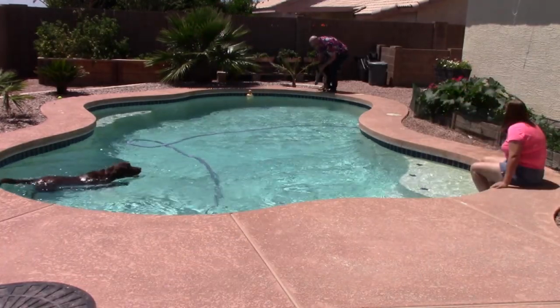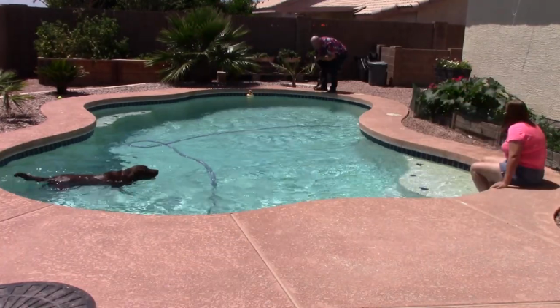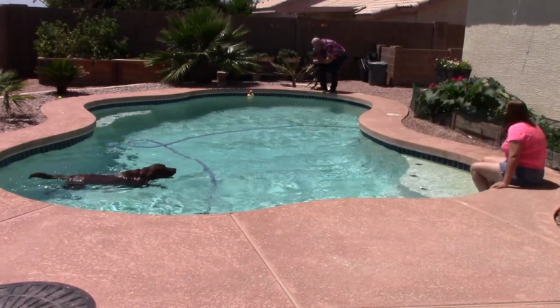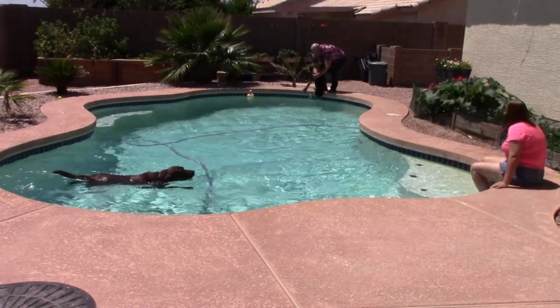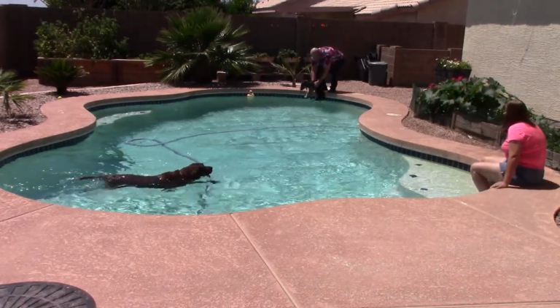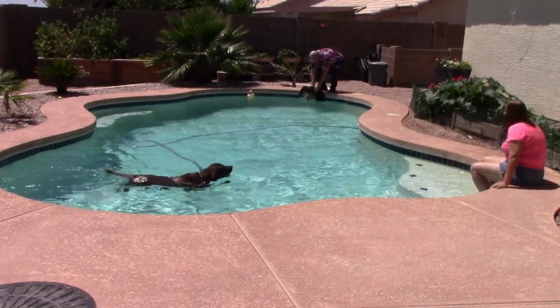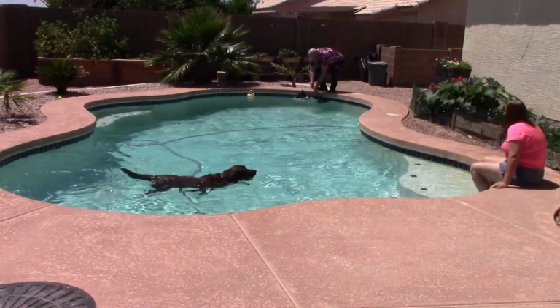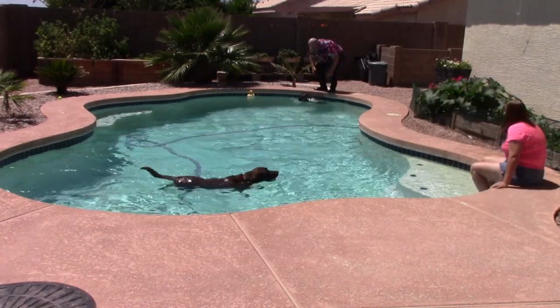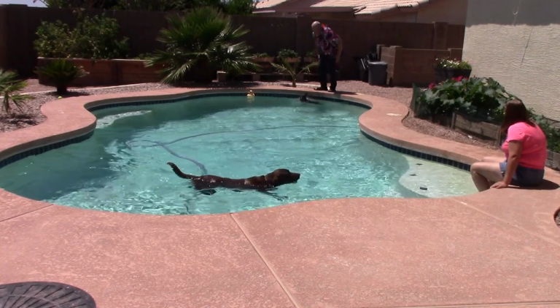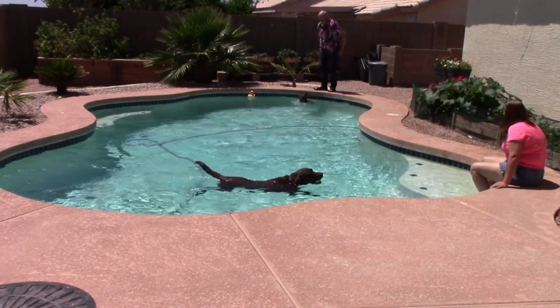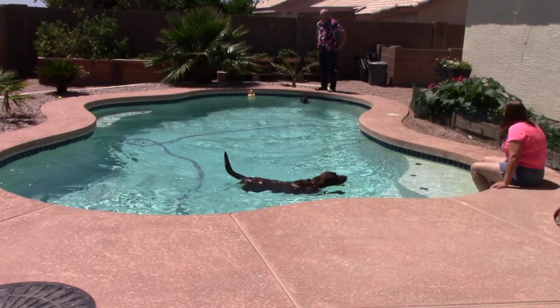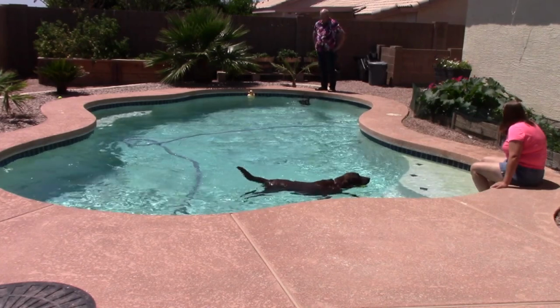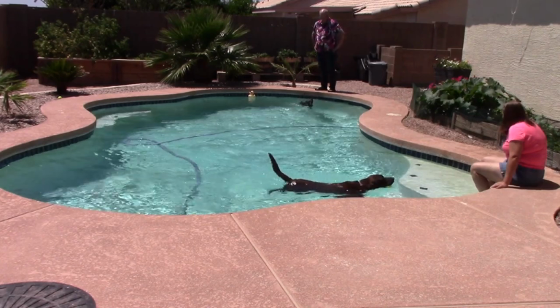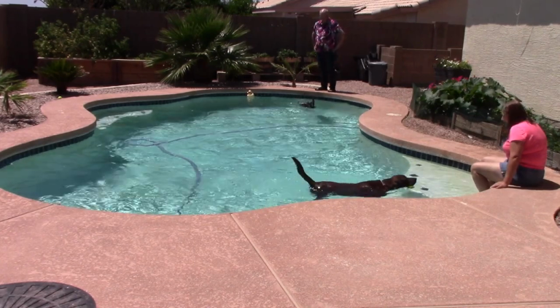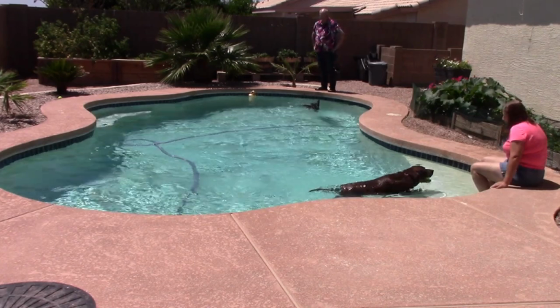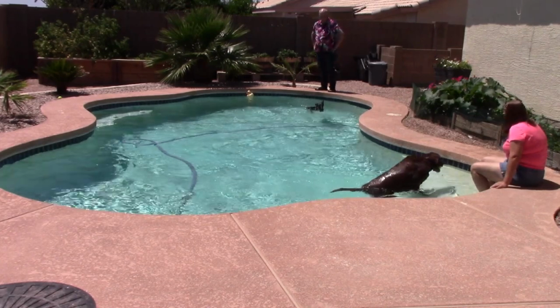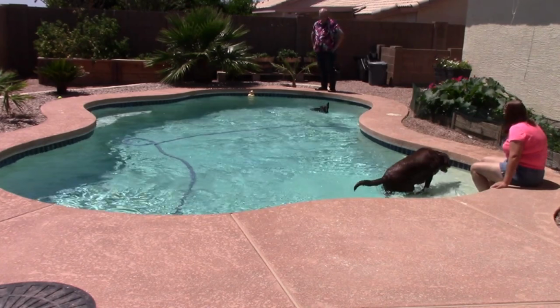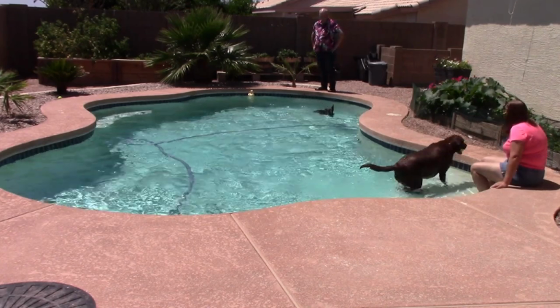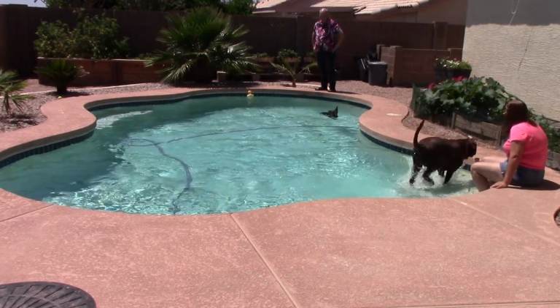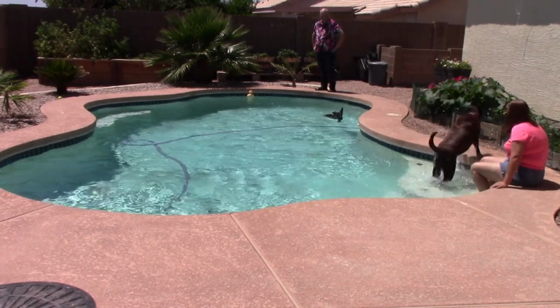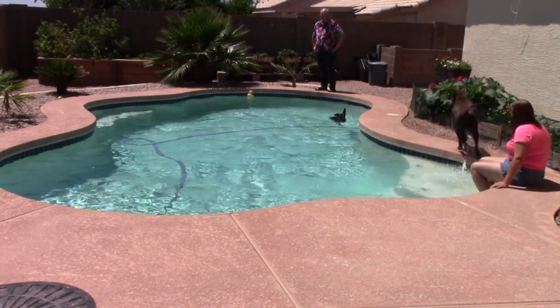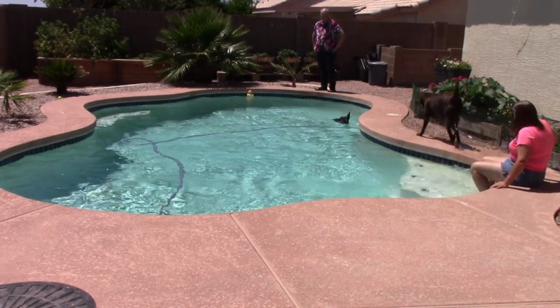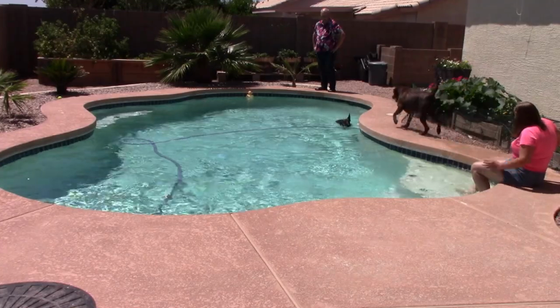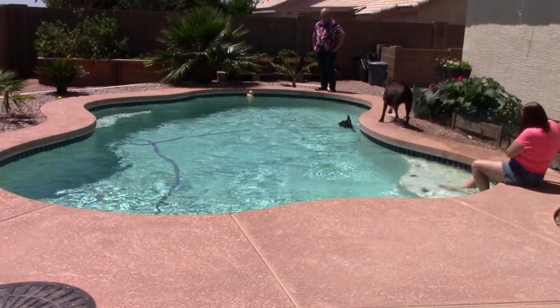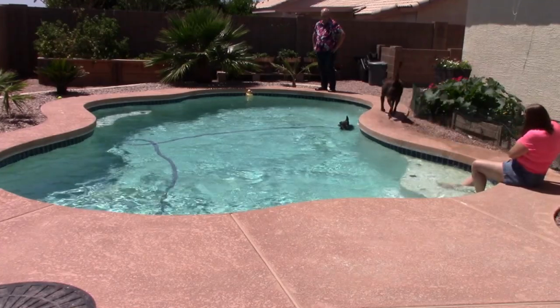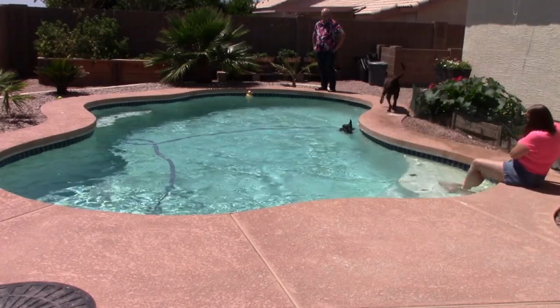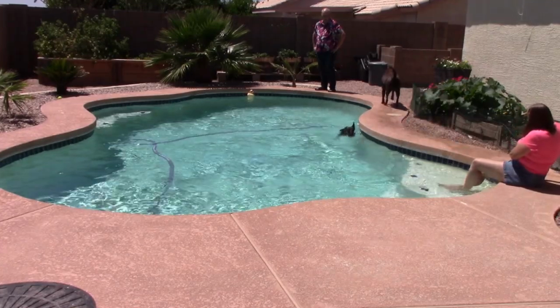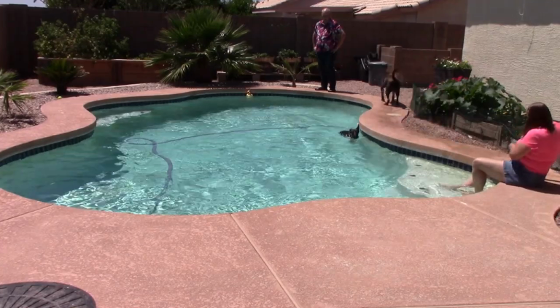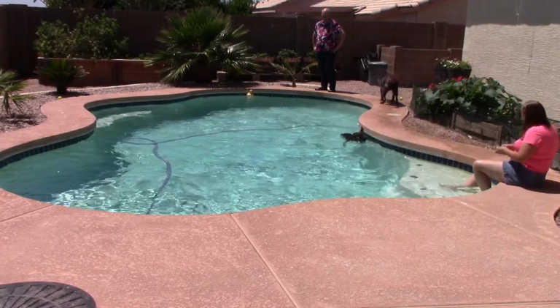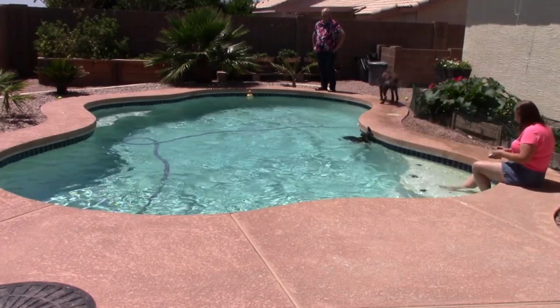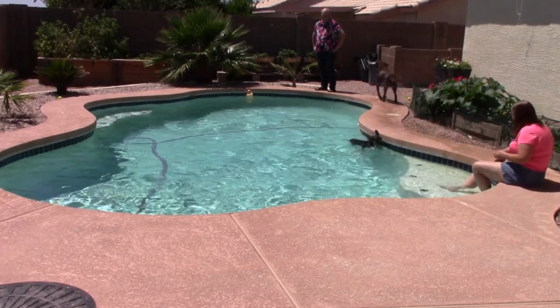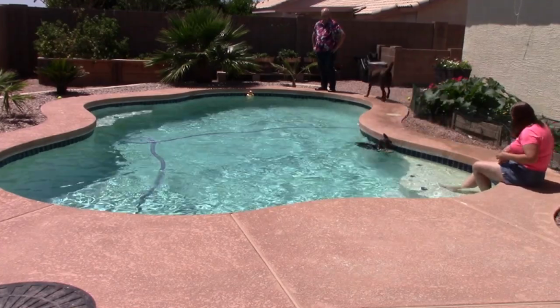This is number two. If you notice, we're going to different locations in the pool and facing her in different directions. Once again she has to swim over the hose, and she did wonderful.